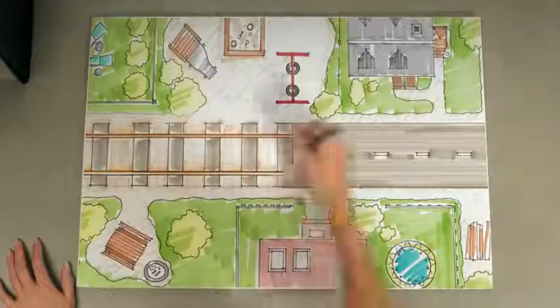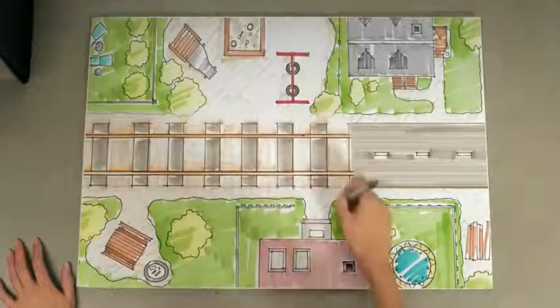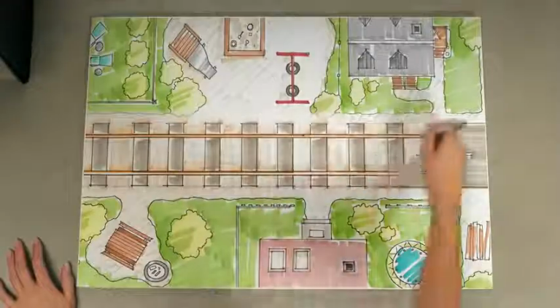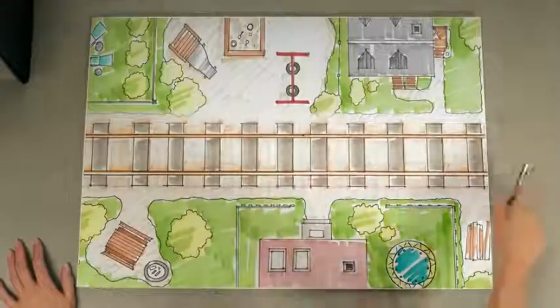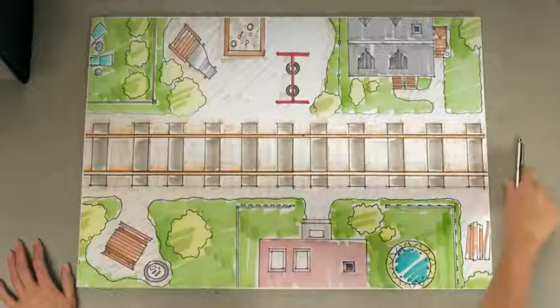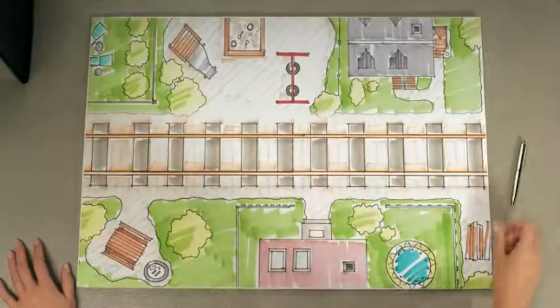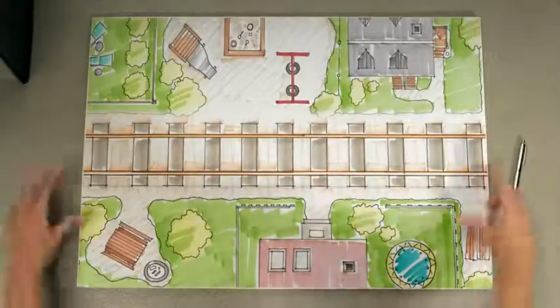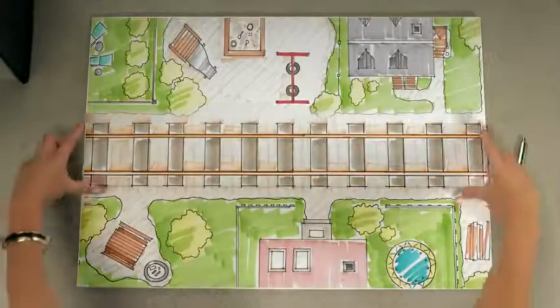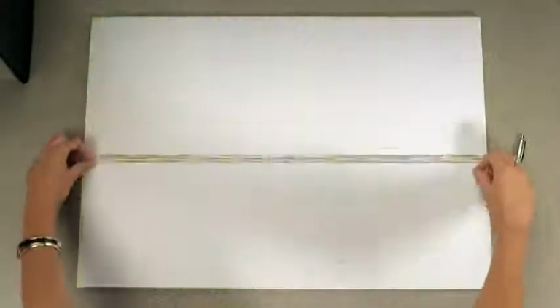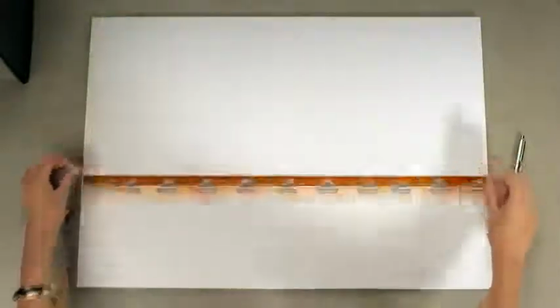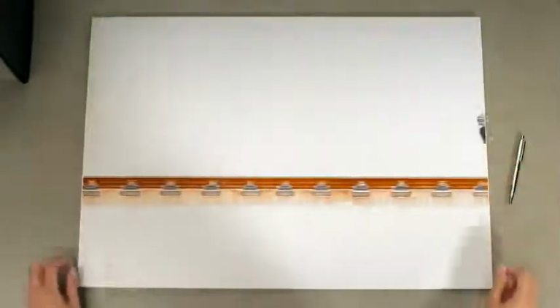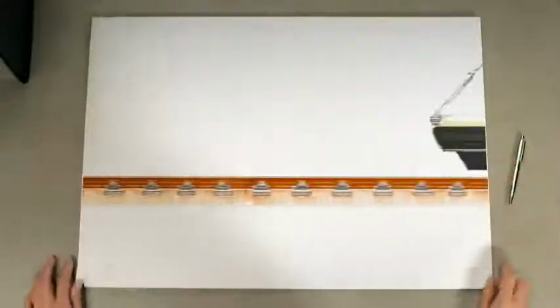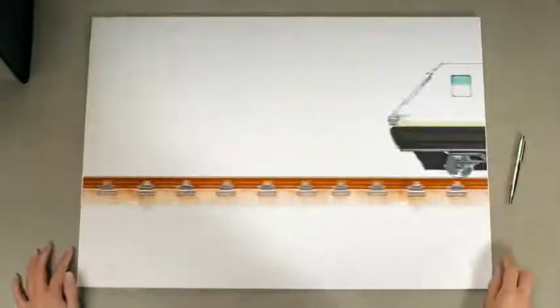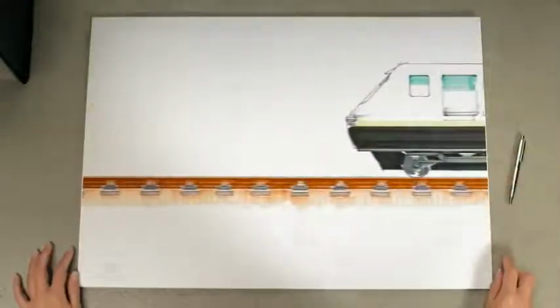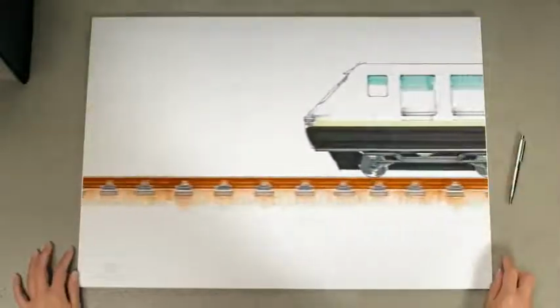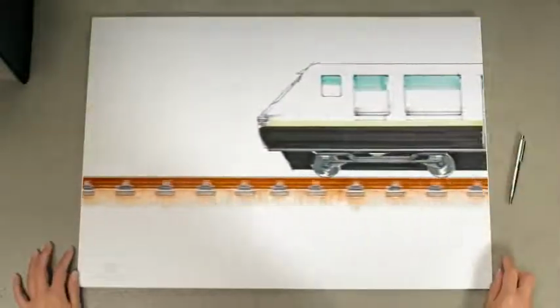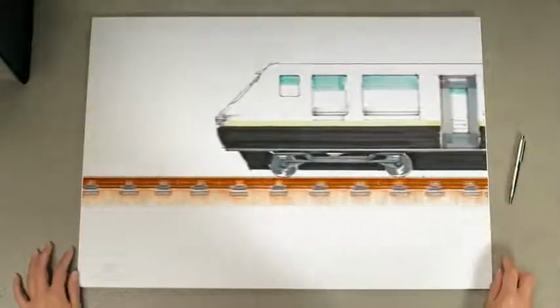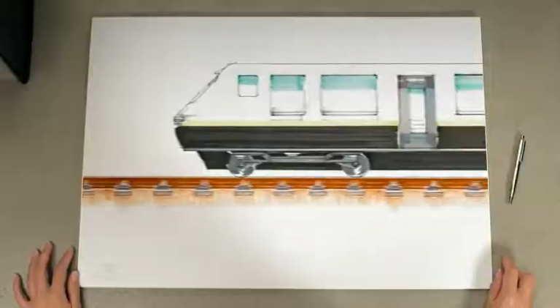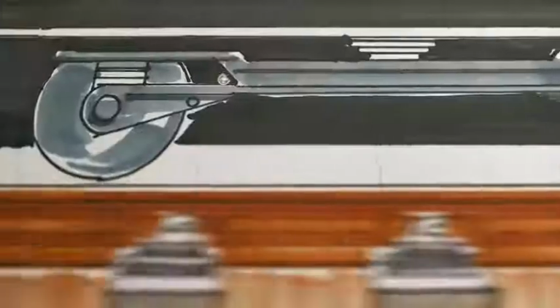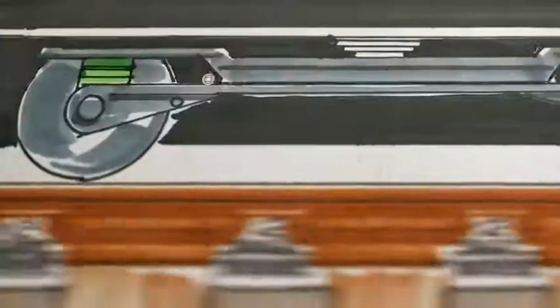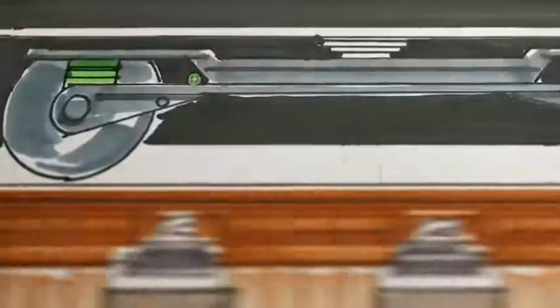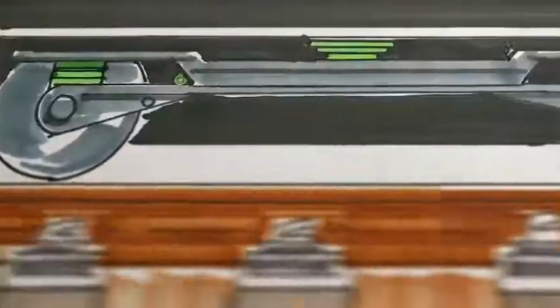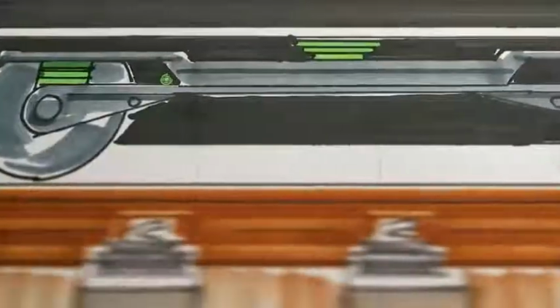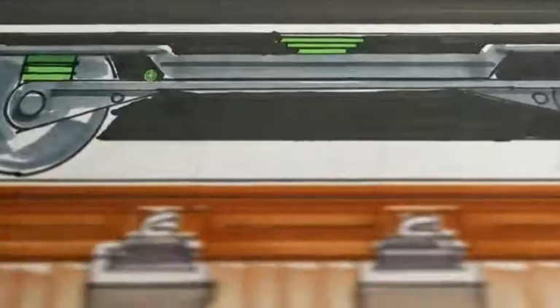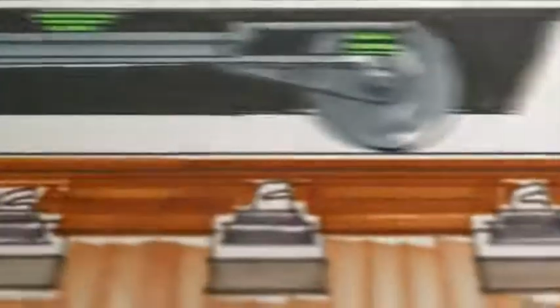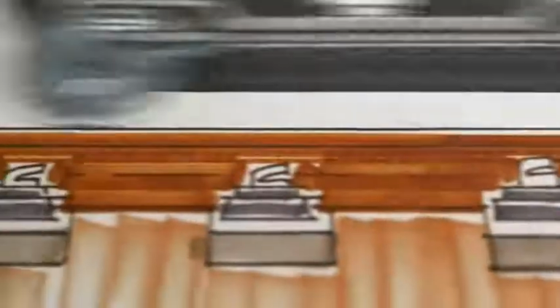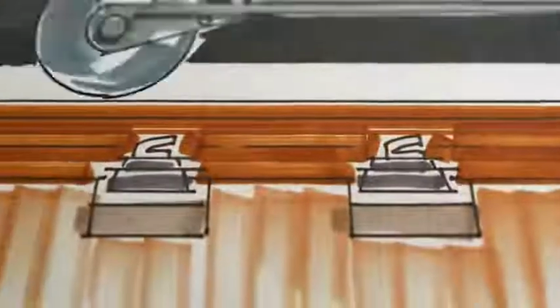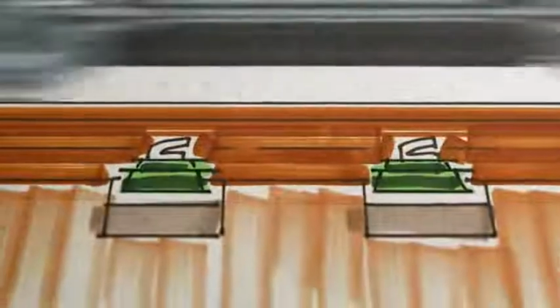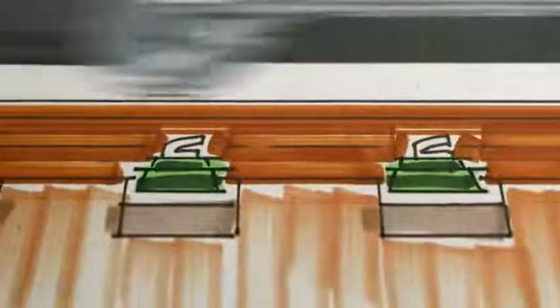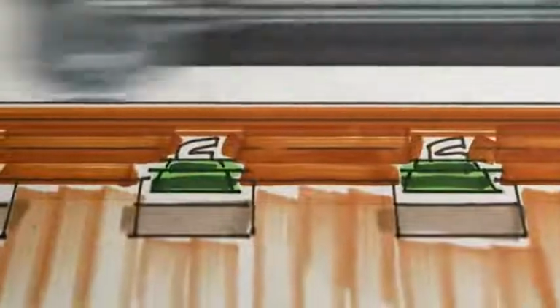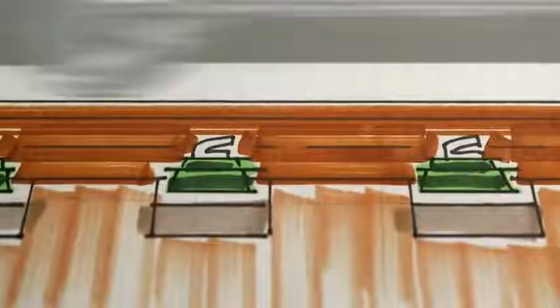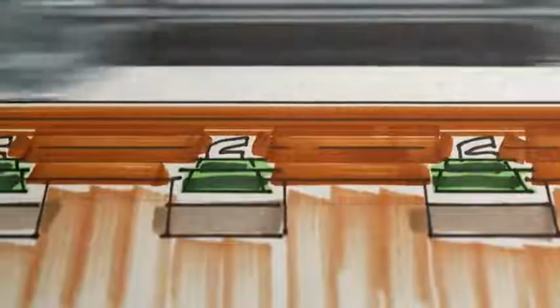Train rides are smooth due to our damping solutions, found in the train and under the railway track, to remove noise and vibrations.